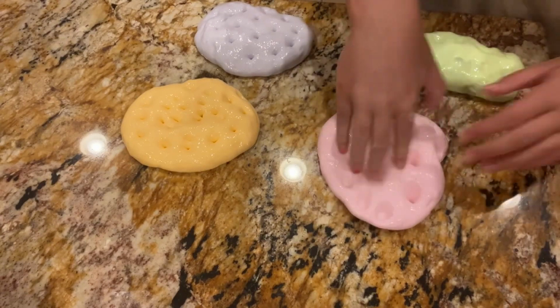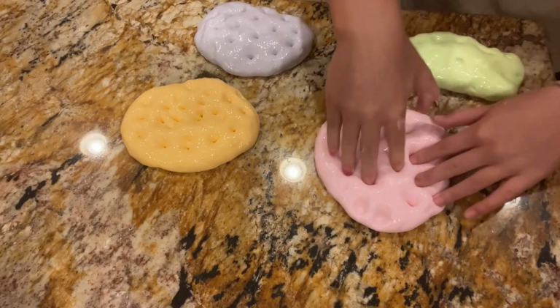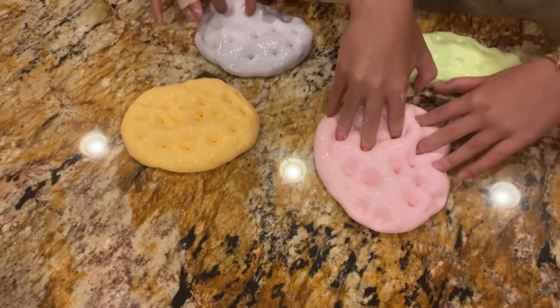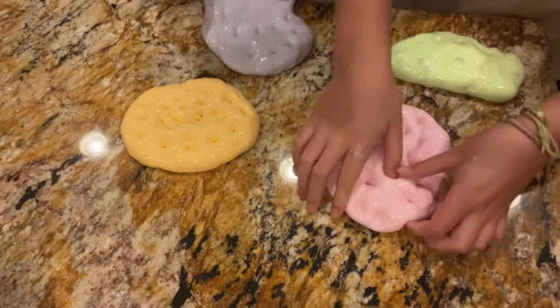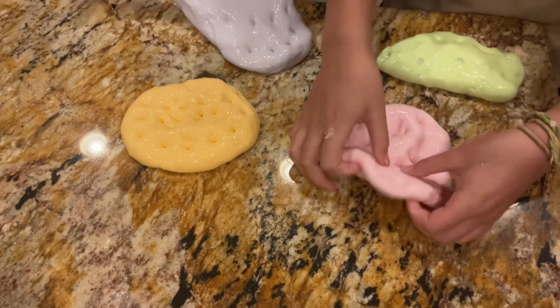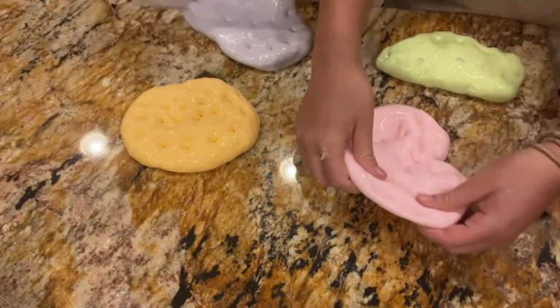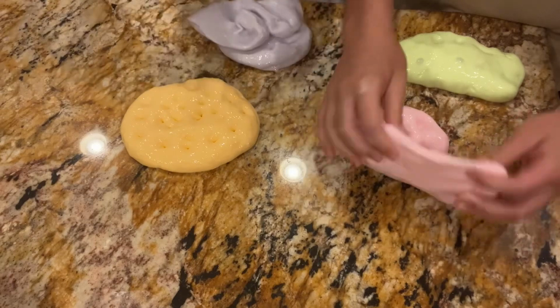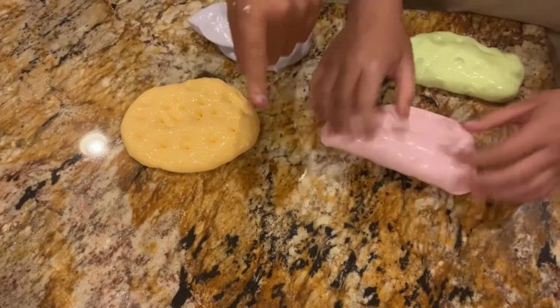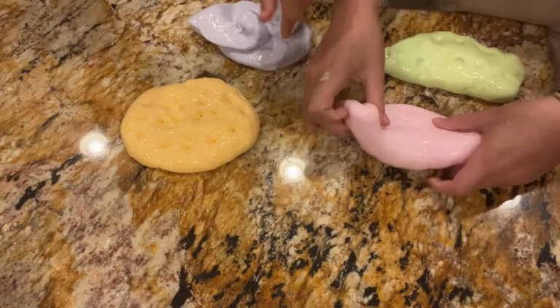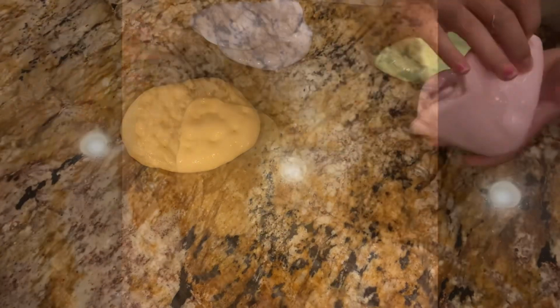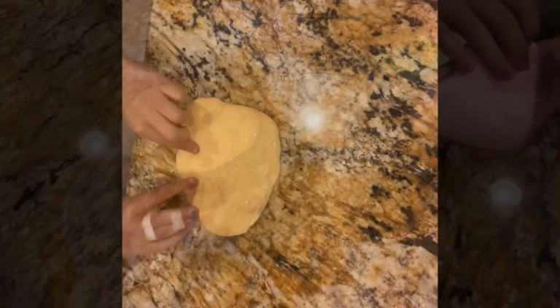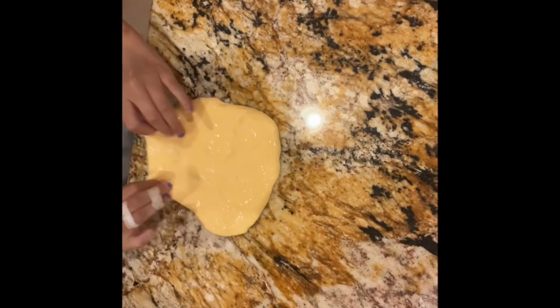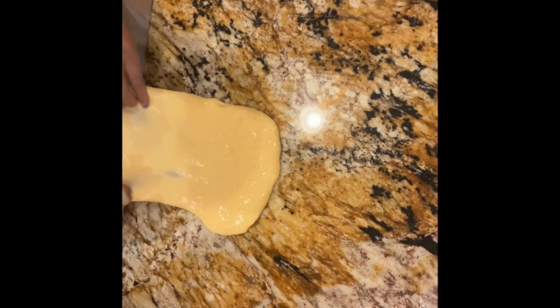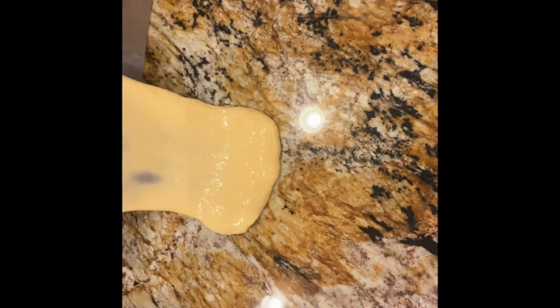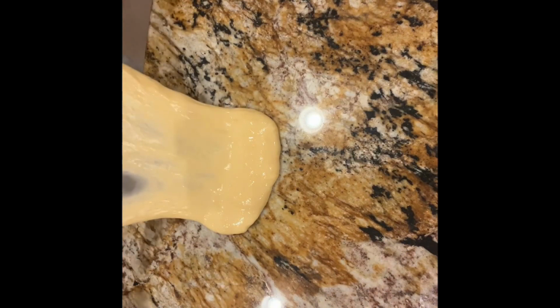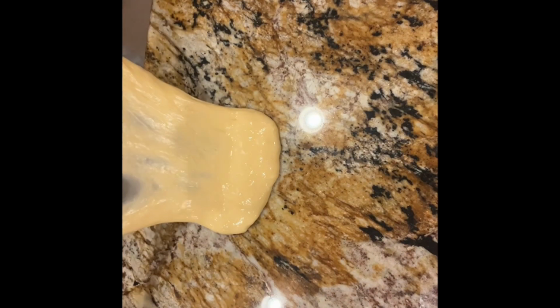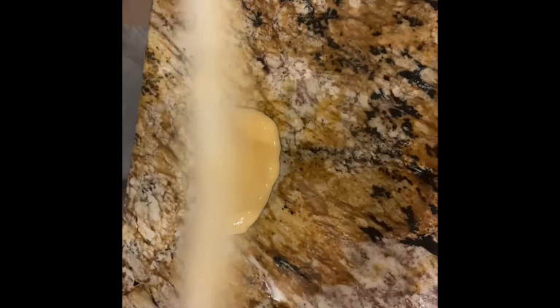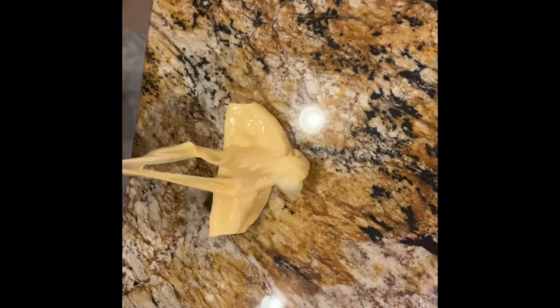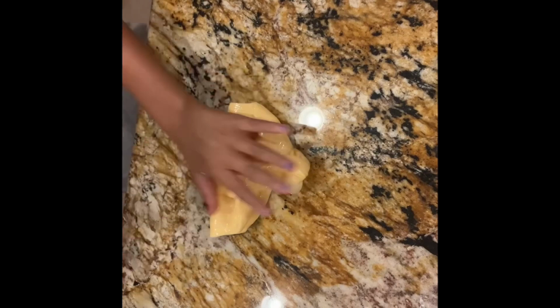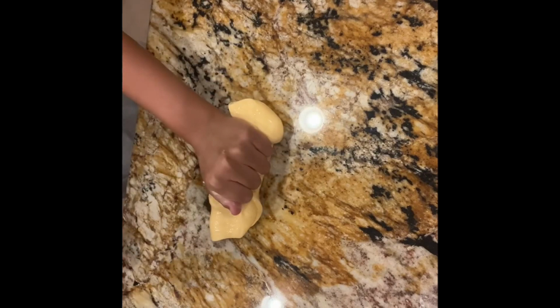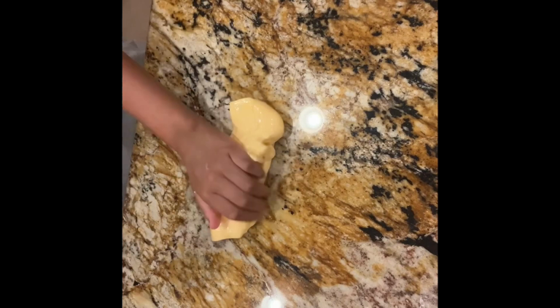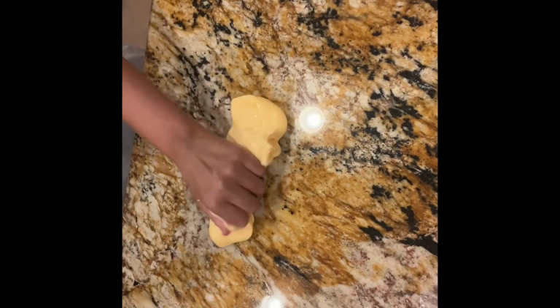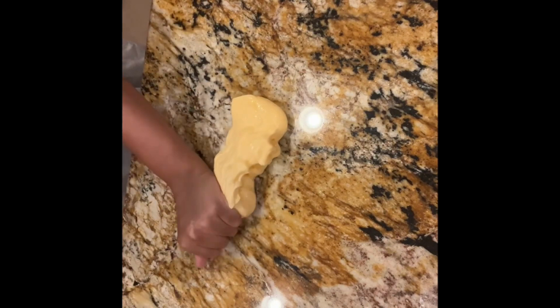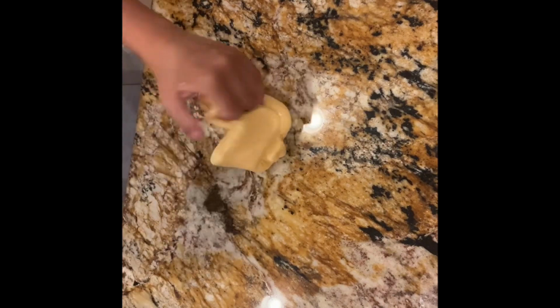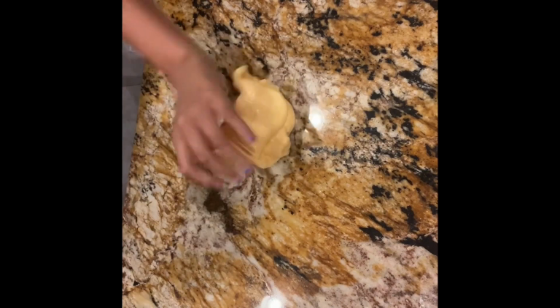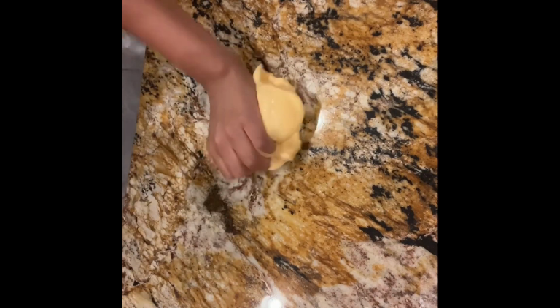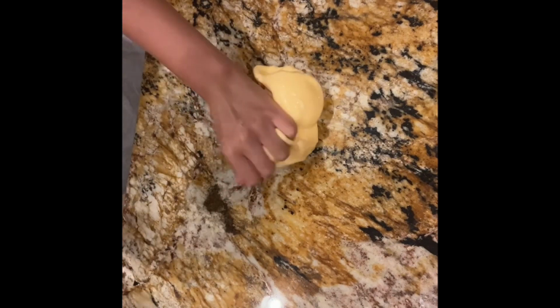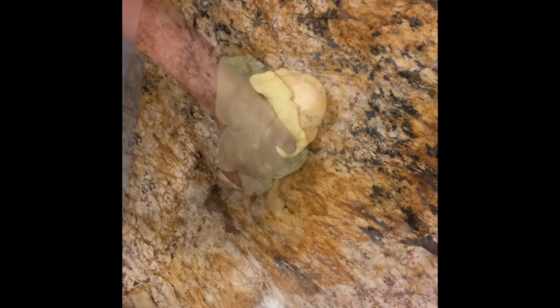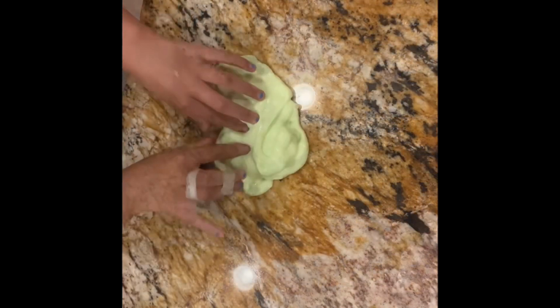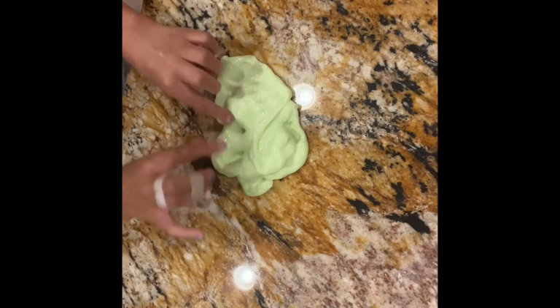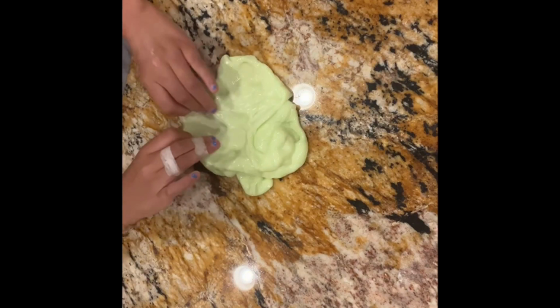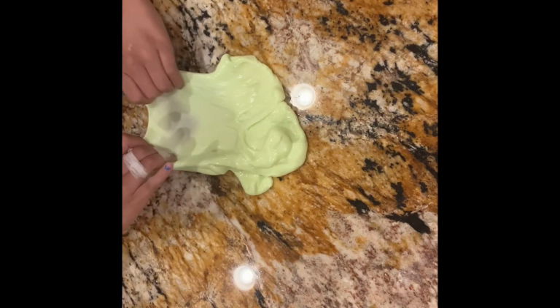Here is our pop test. Next we're gonna do a bubble test, so stay tuned. Our first contestant is orange — that one wasn't the best, but it was alright.